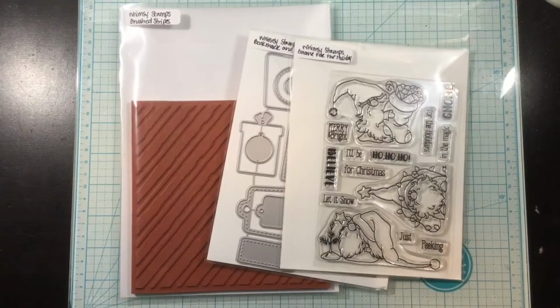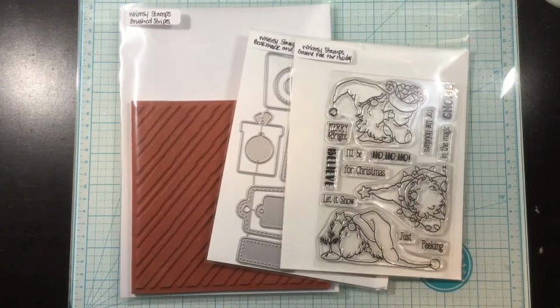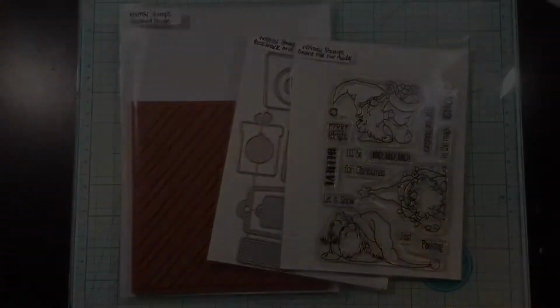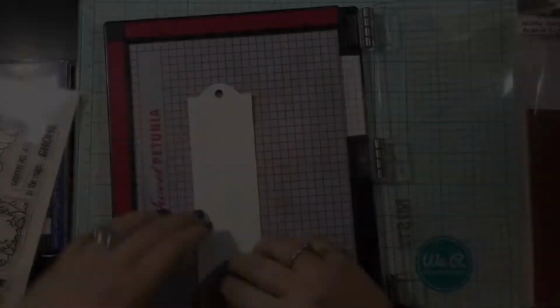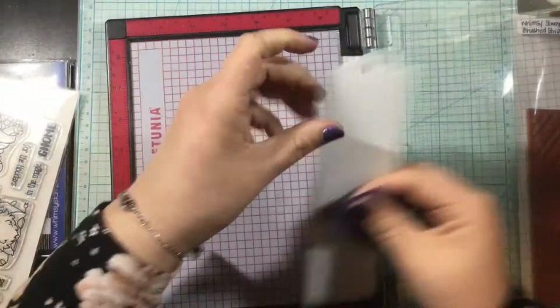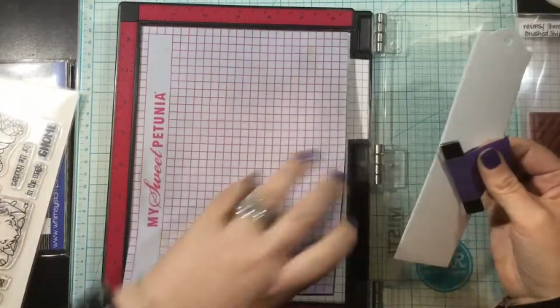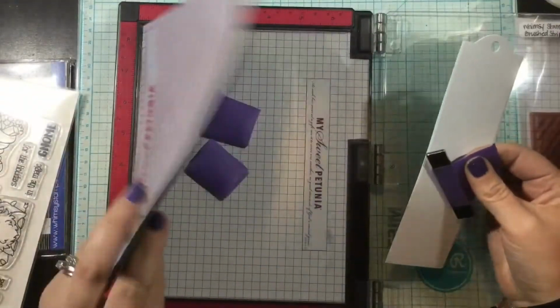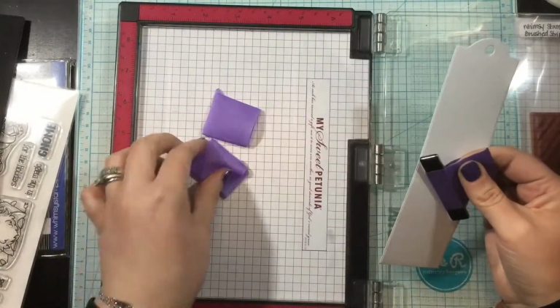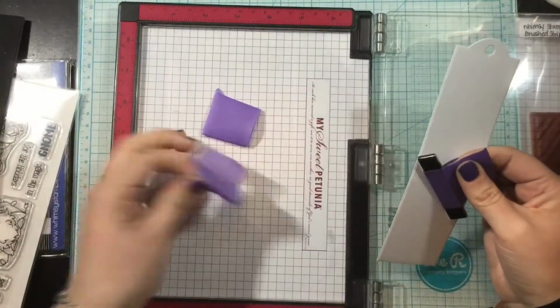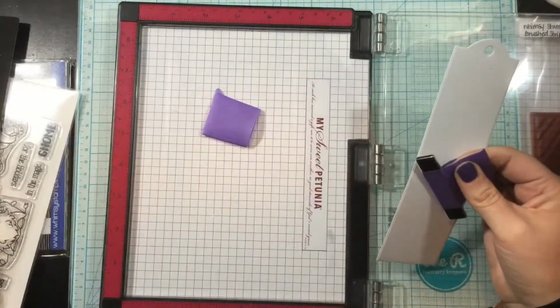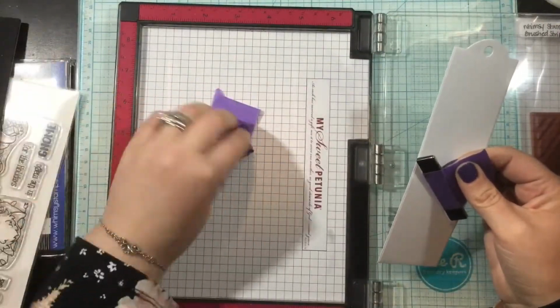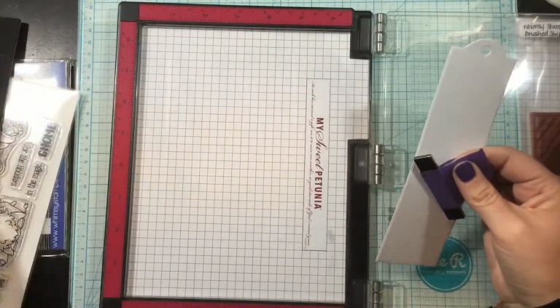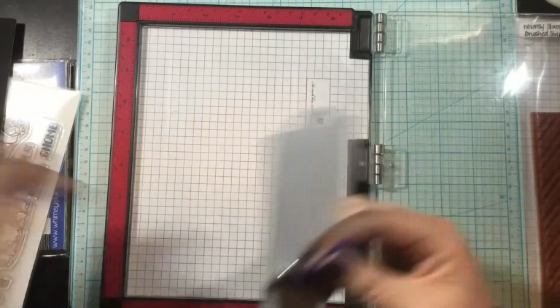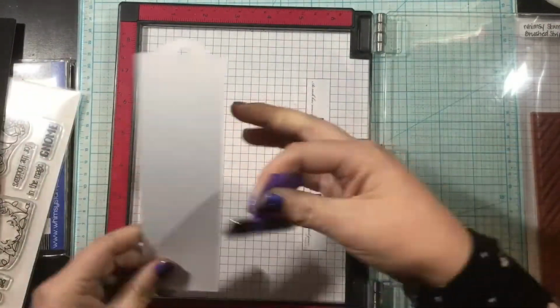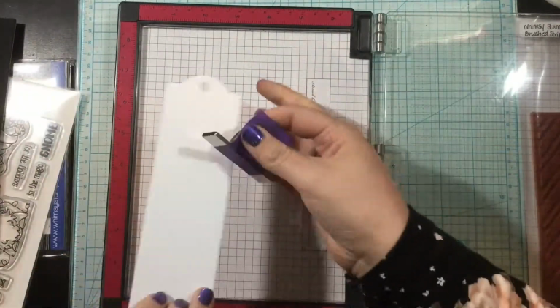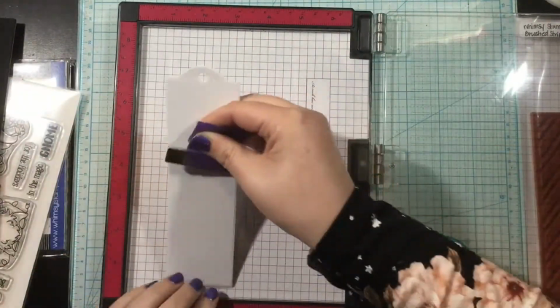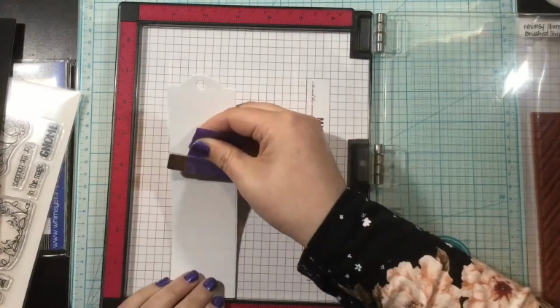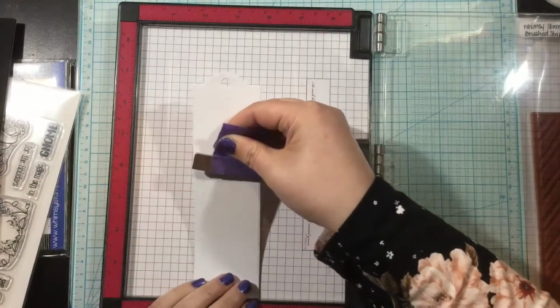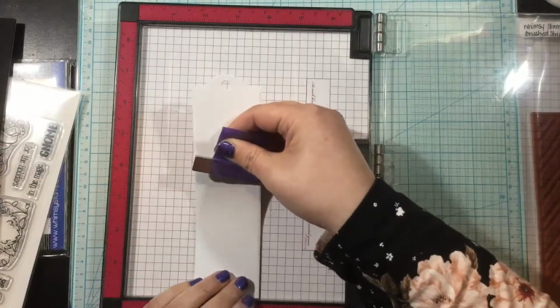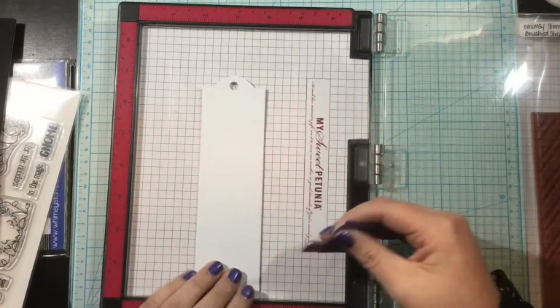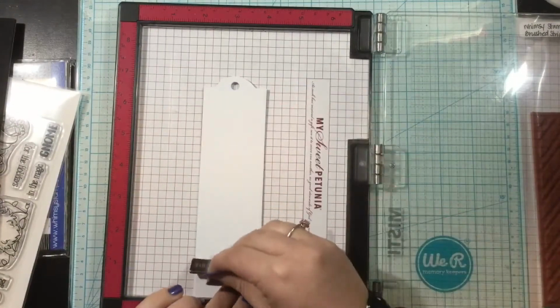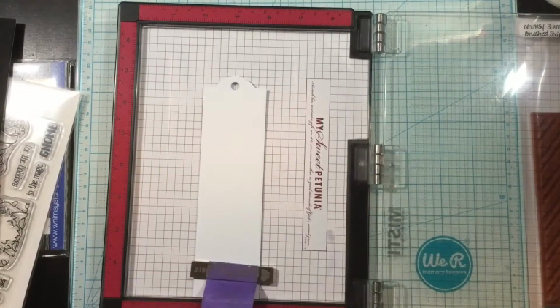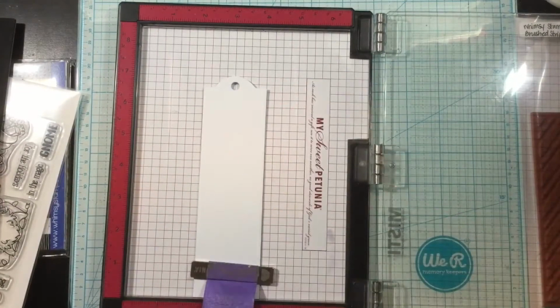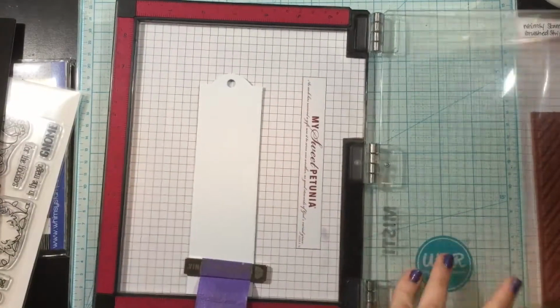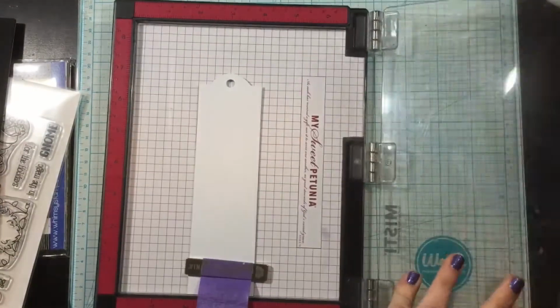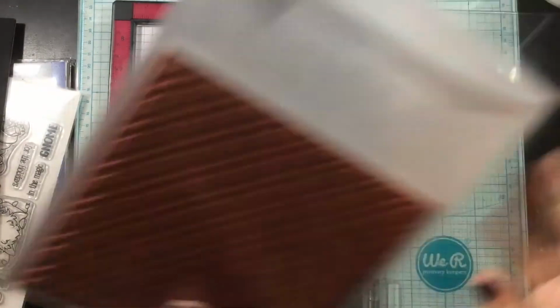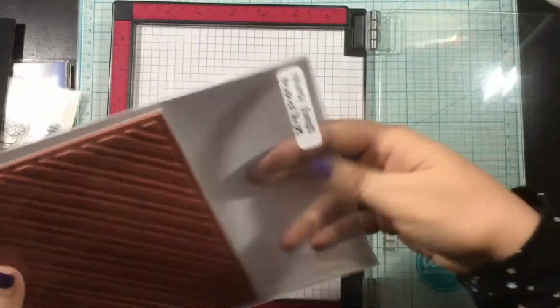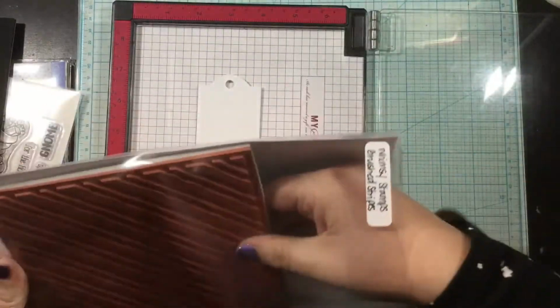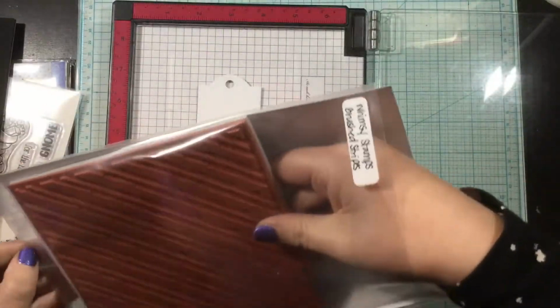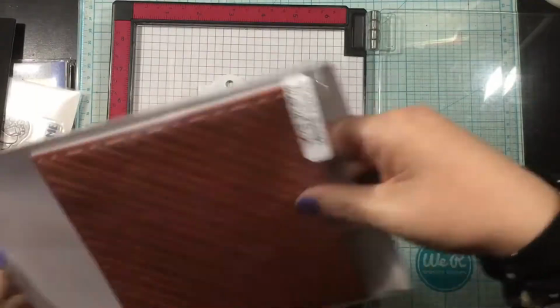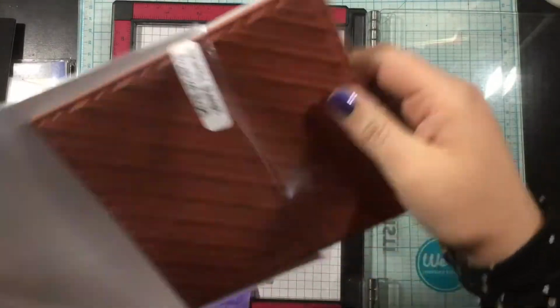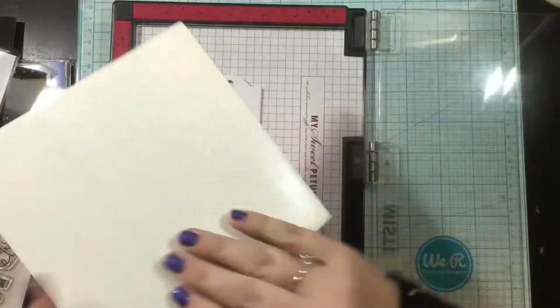I am using the Bookmark and Tag Die set as well as the Gnome for the Holidays stamp set — both of these are new. My older items today are the Brushed Stripes background stamp and the Starring Hearts papers.